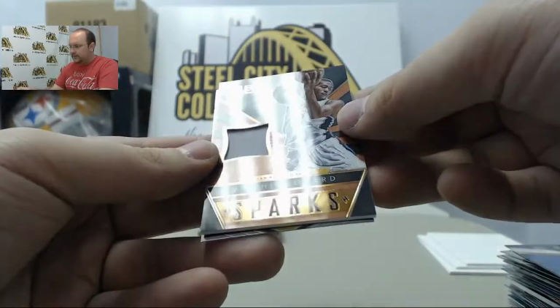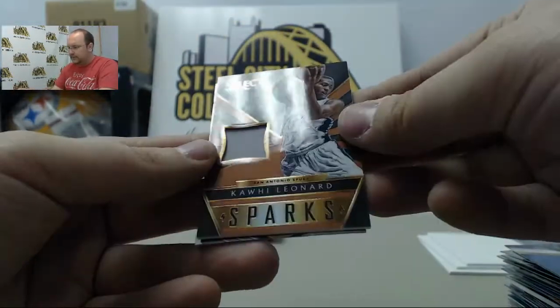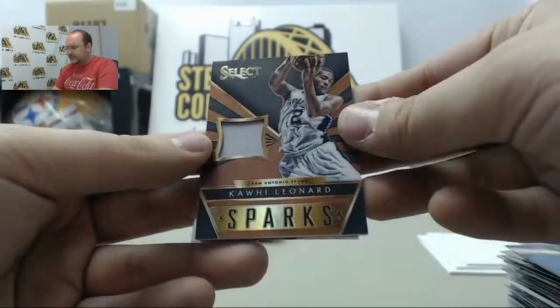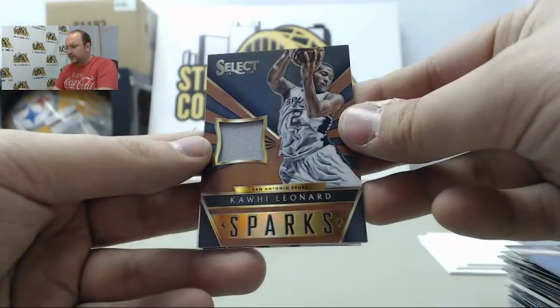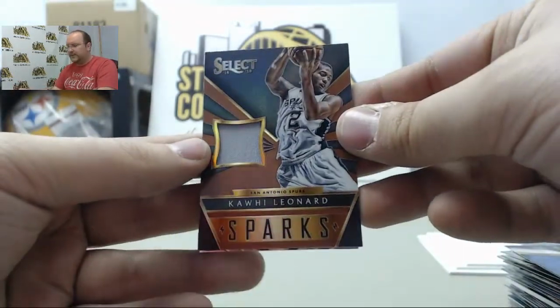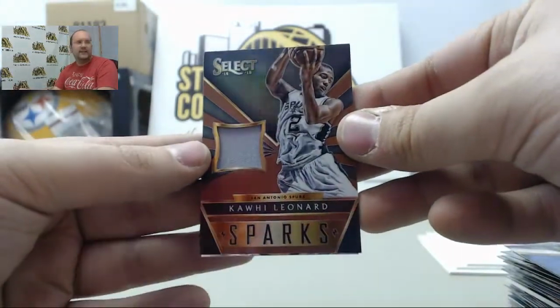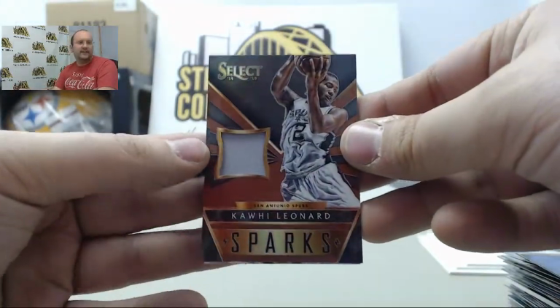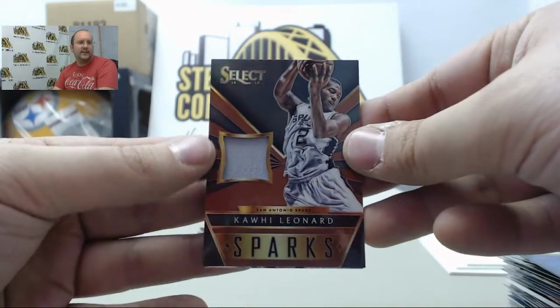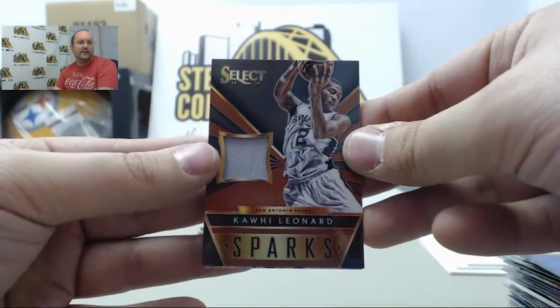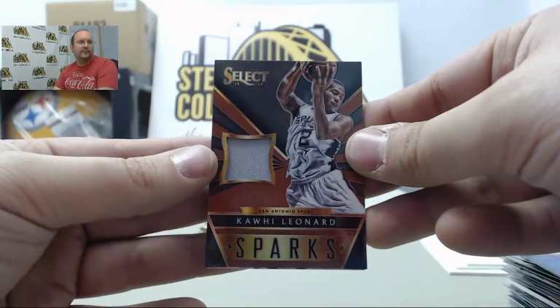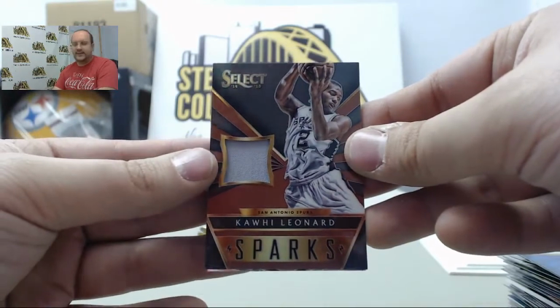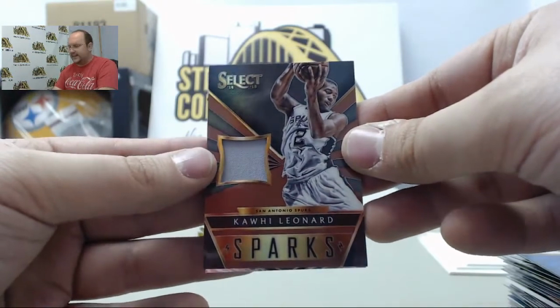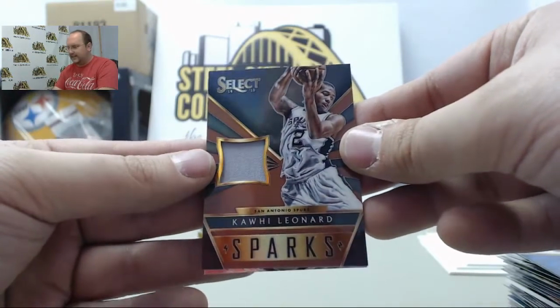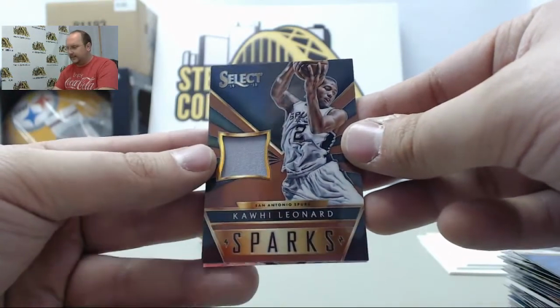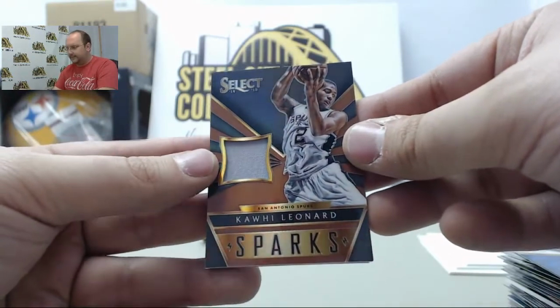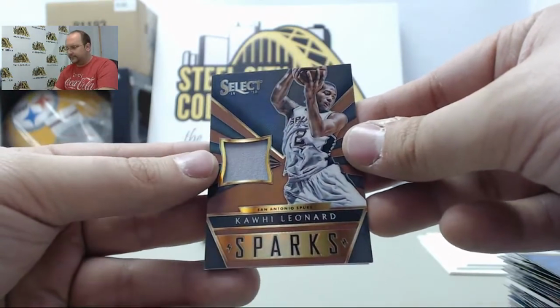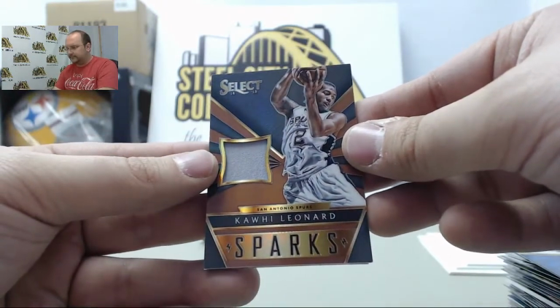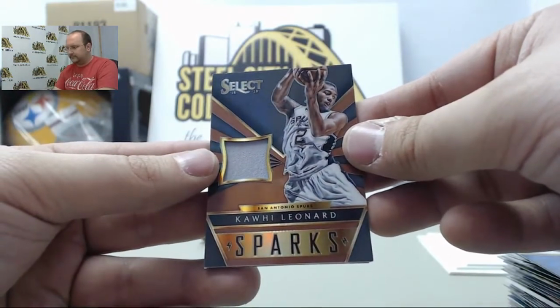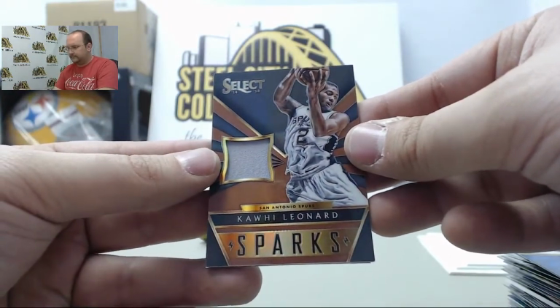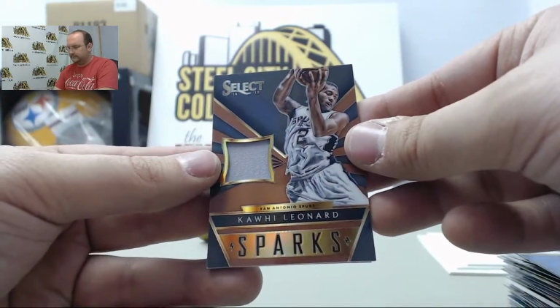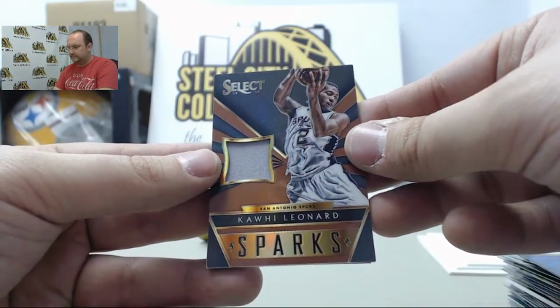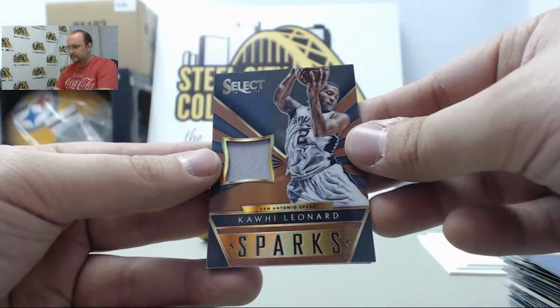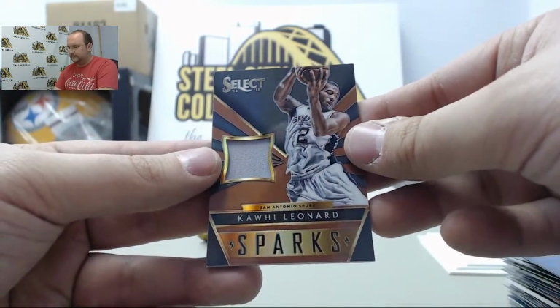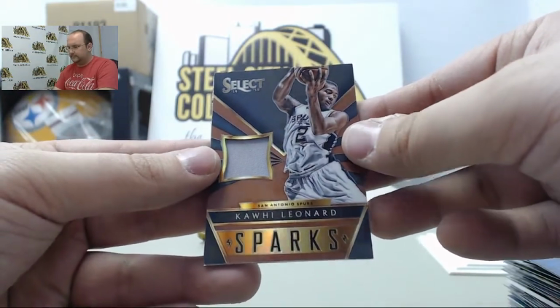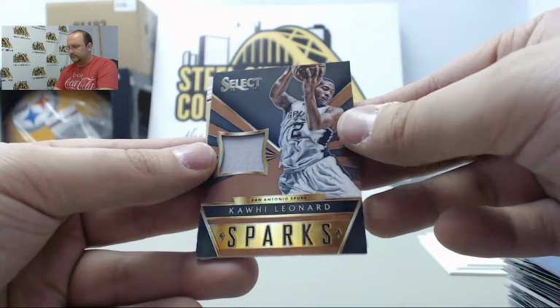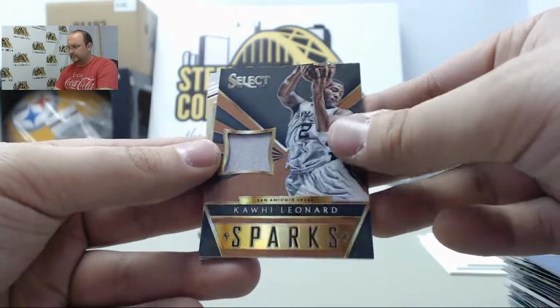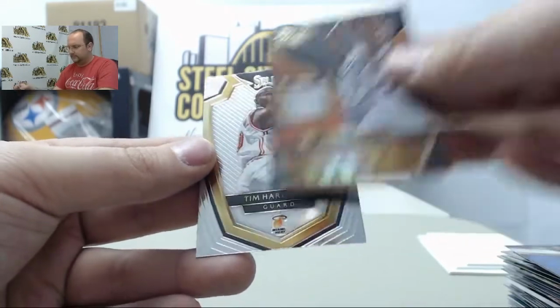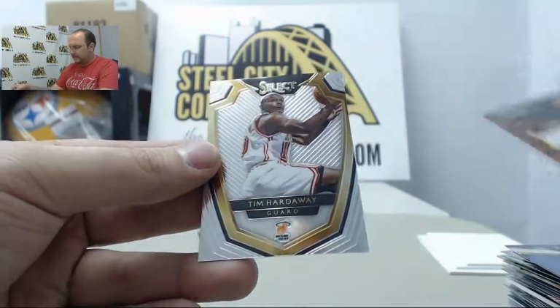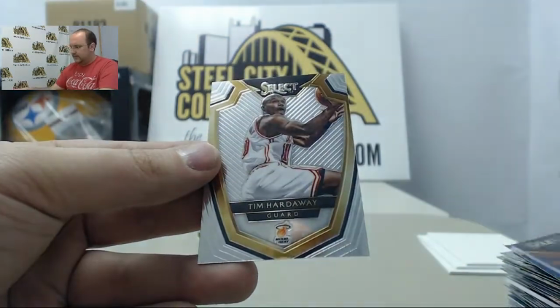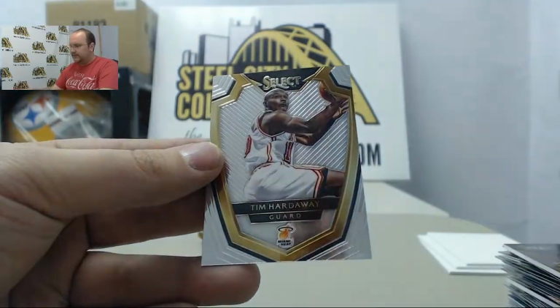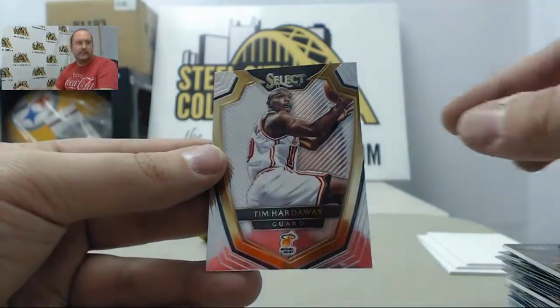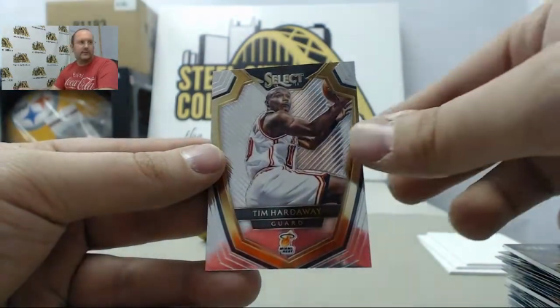Jersey swatch Kawhi Leonard out of 49, and Tim Hardaway.